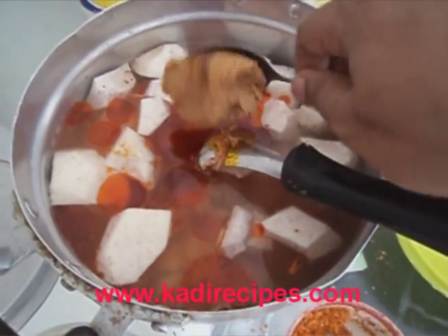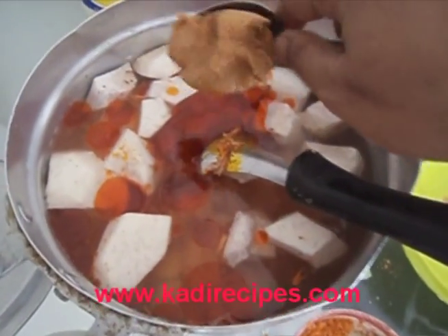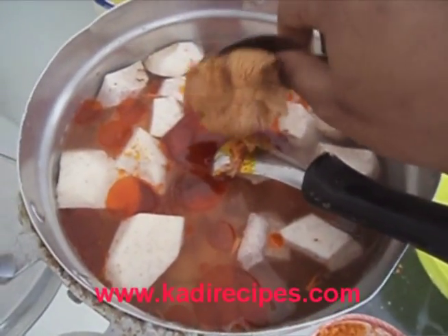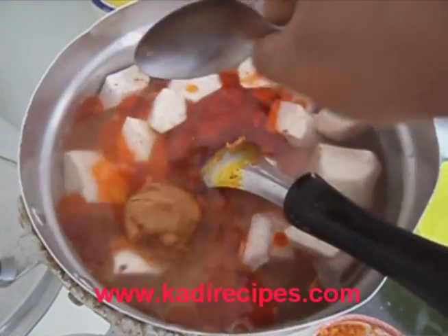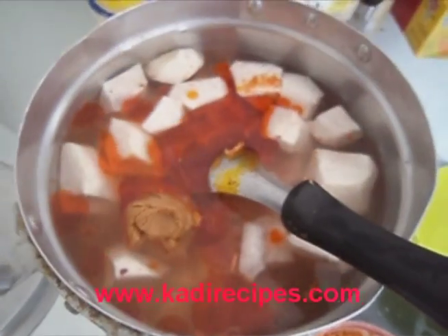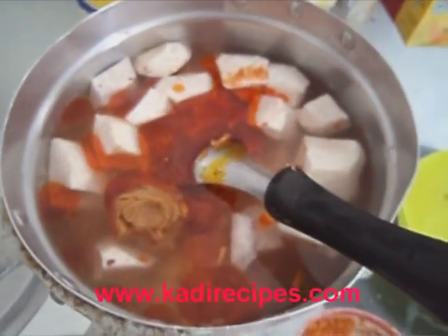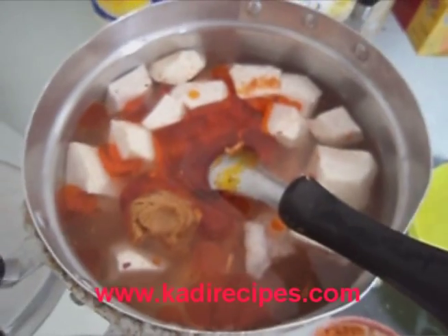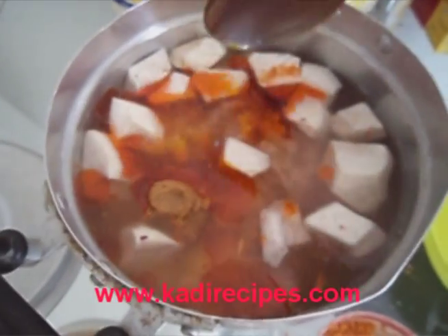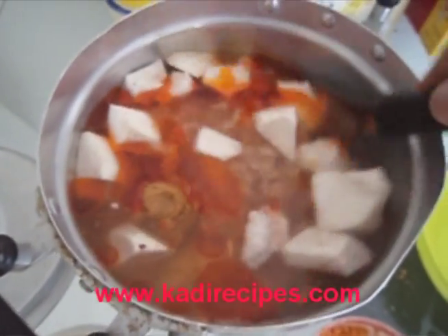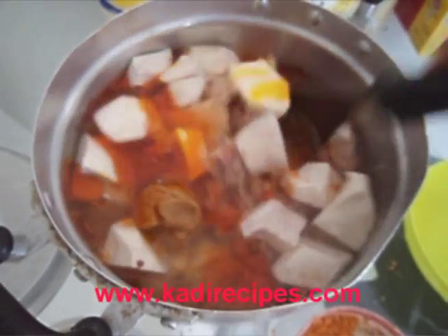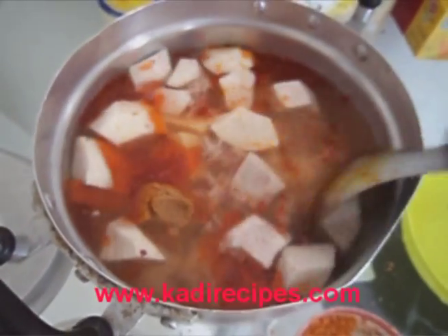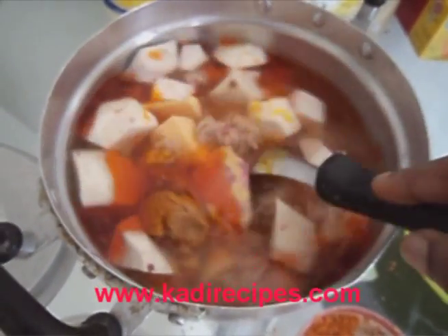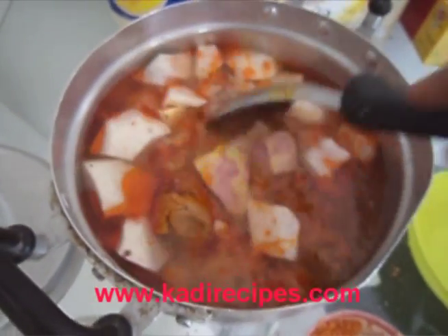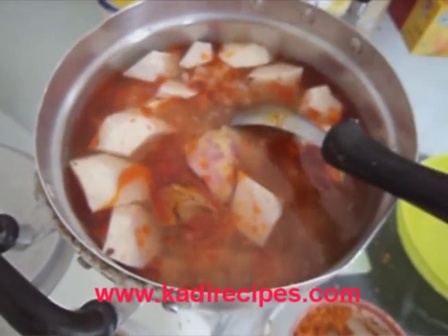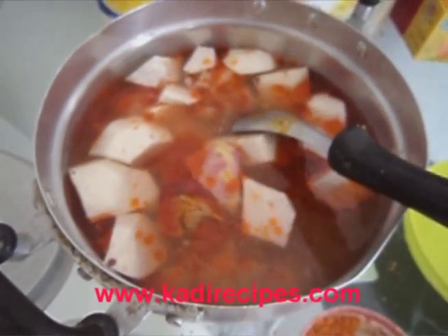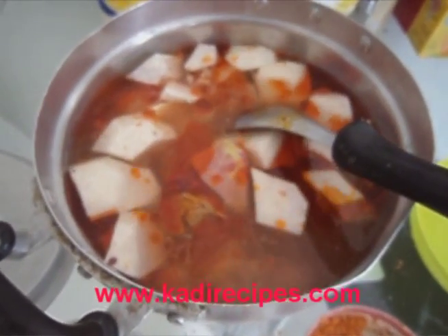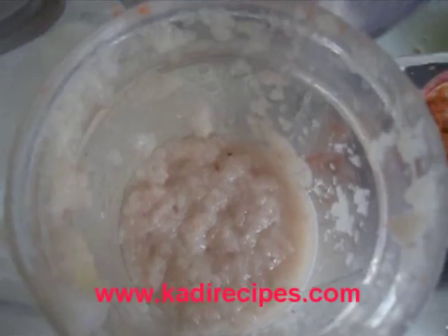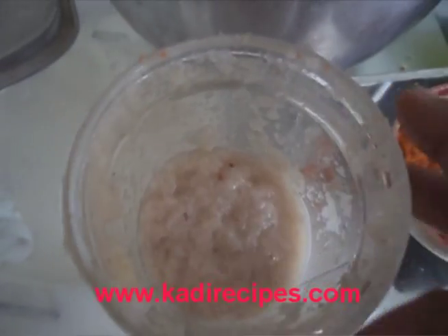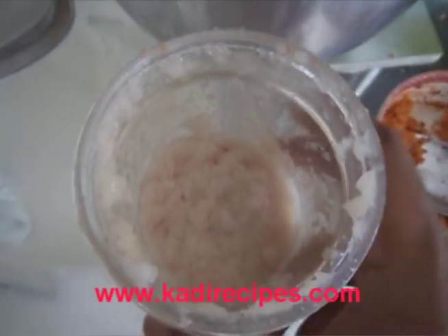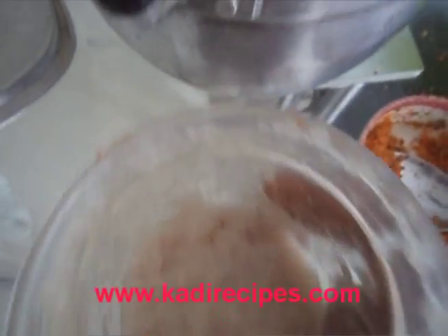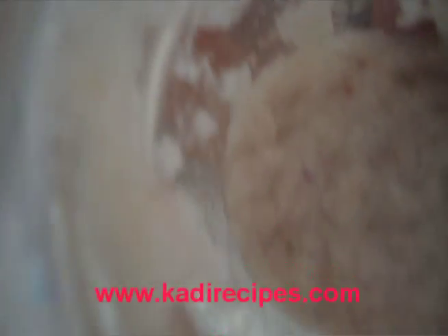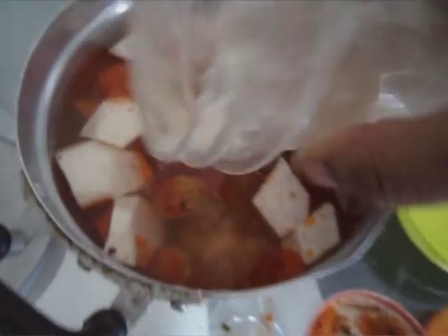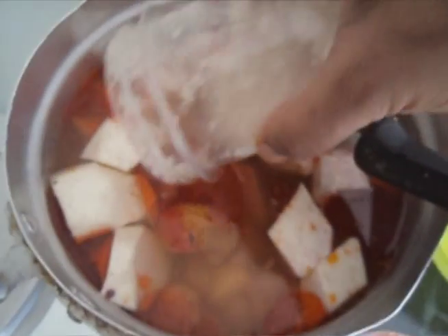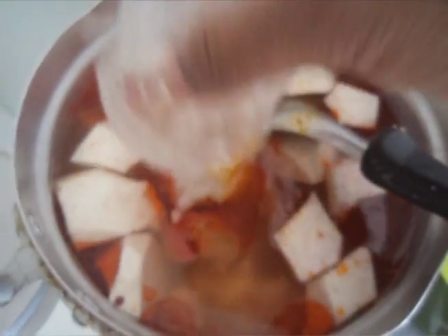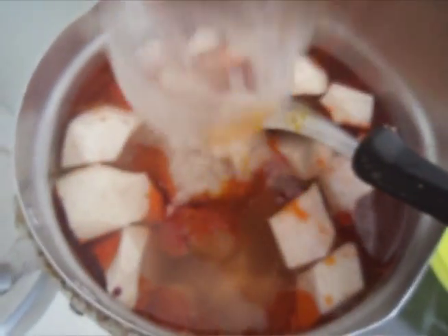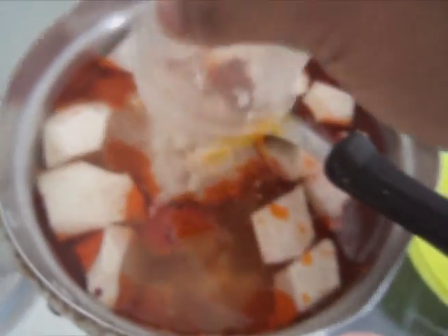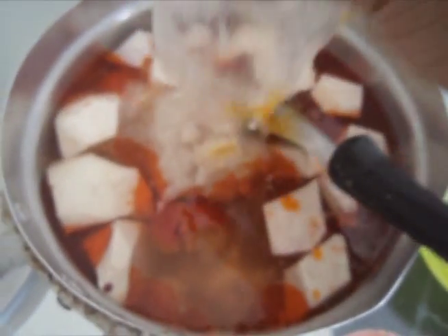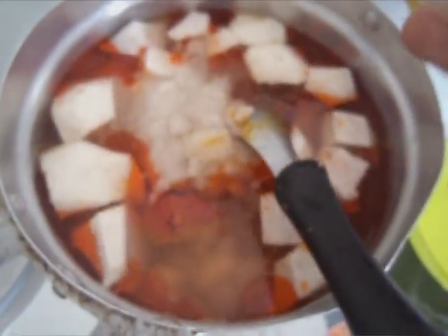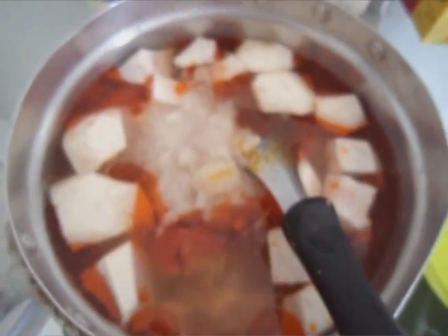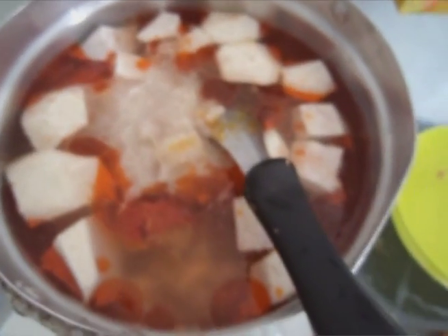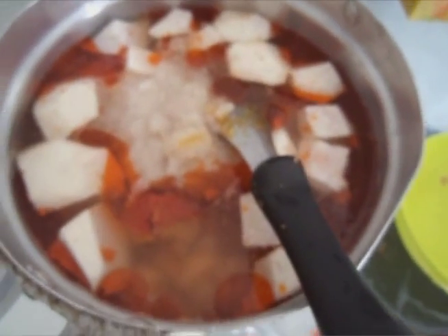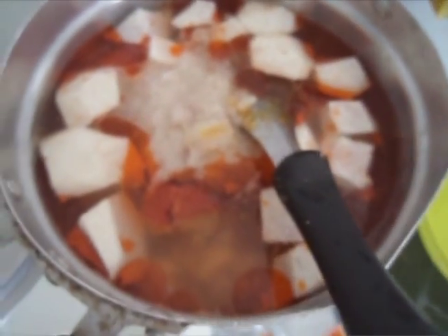Then I'm going to add a little bit of peanut butter. The peanut butter will just help thicken the soup. Next I have one blended onion and I'm going to add that to the pot with some spring onion.